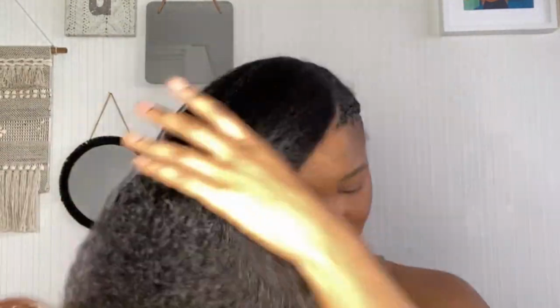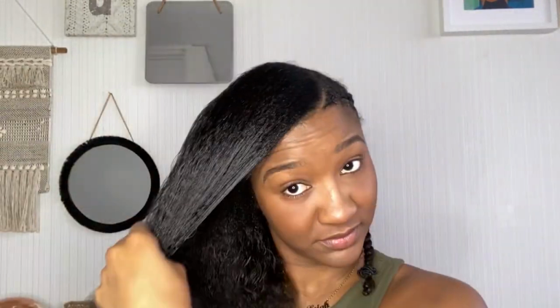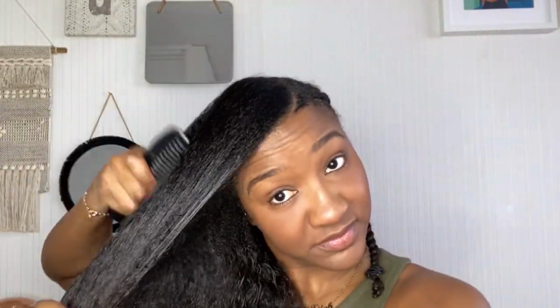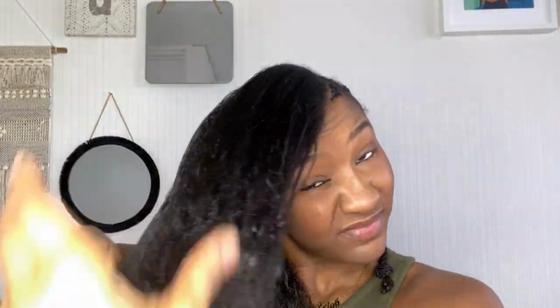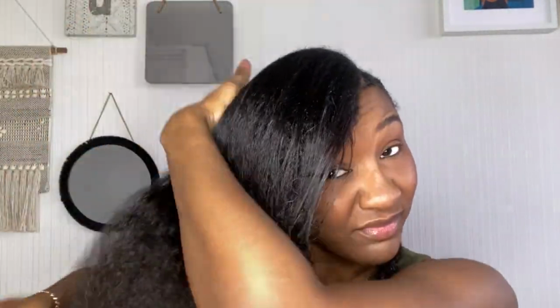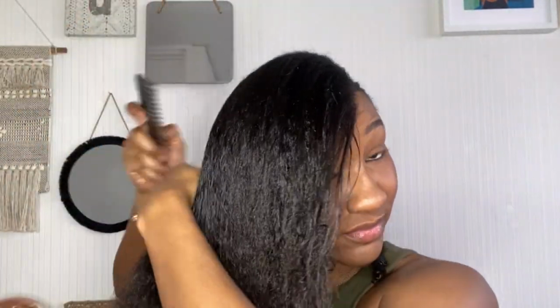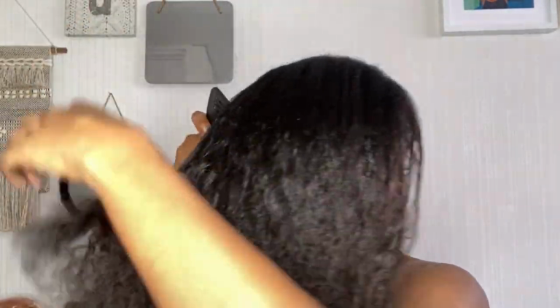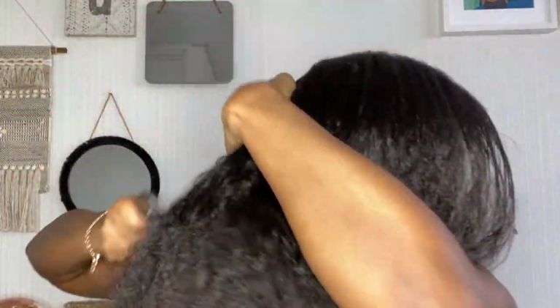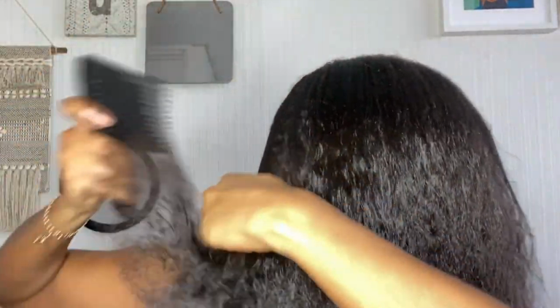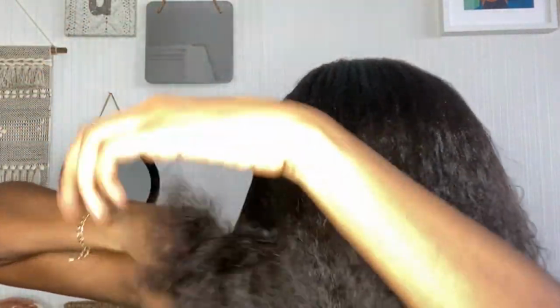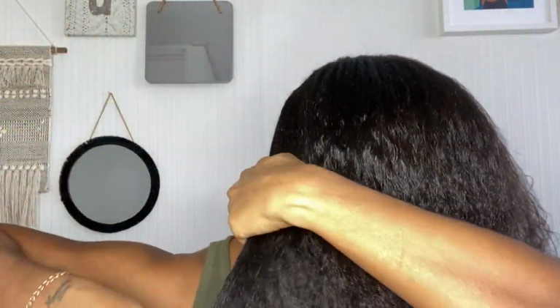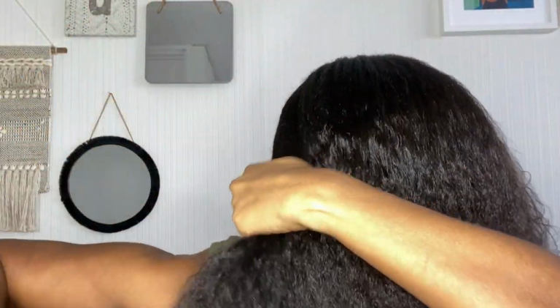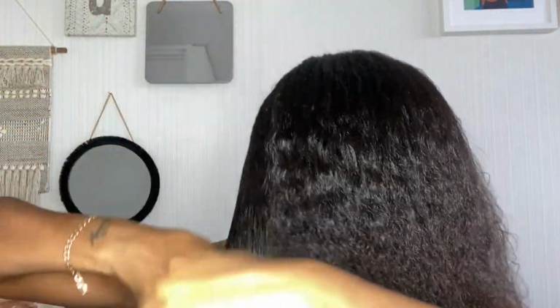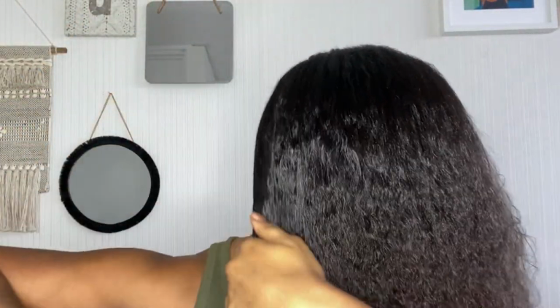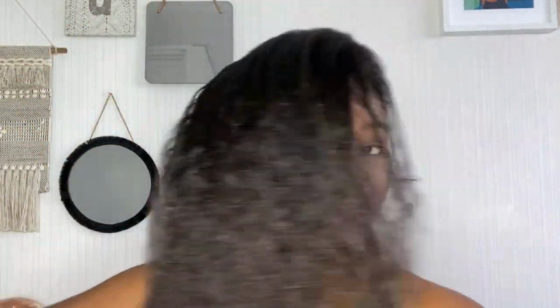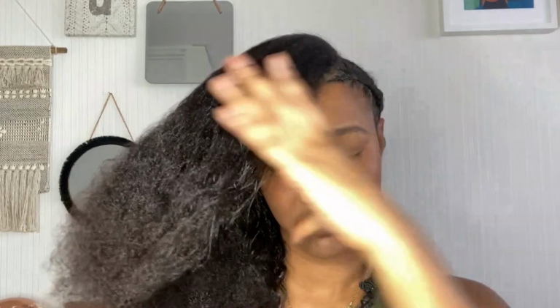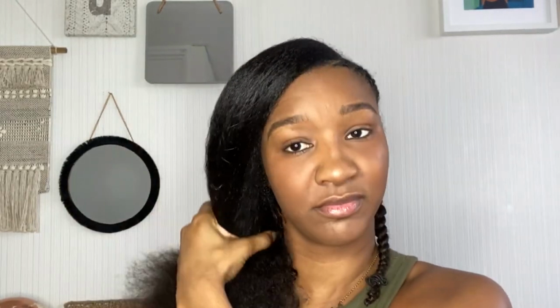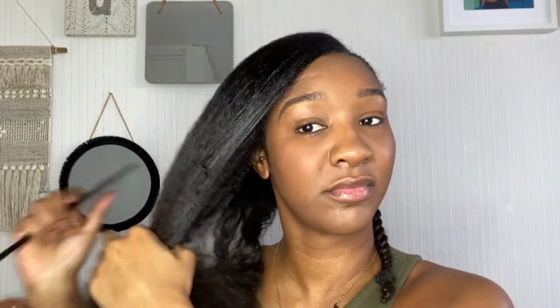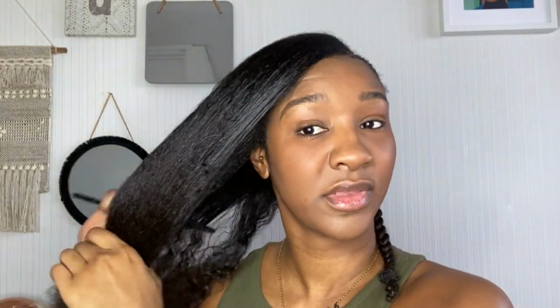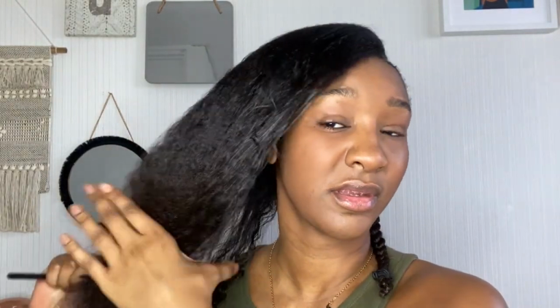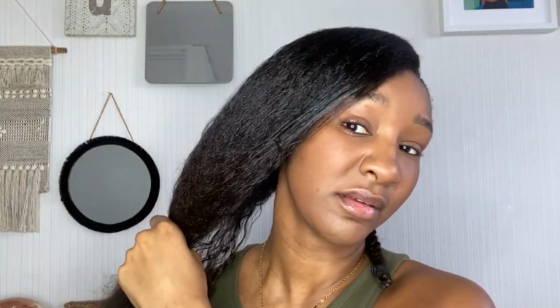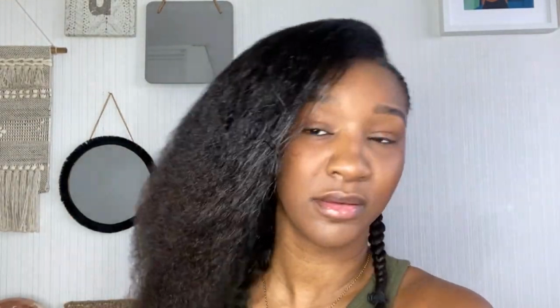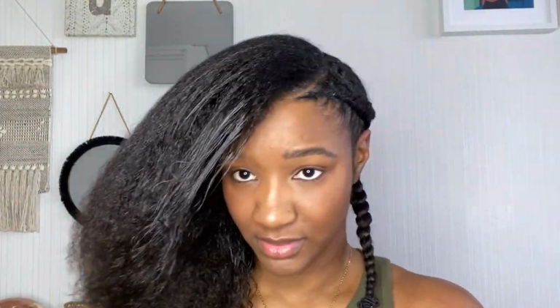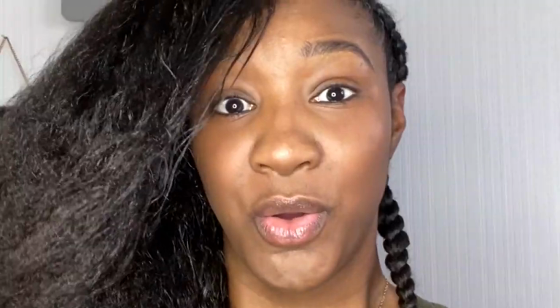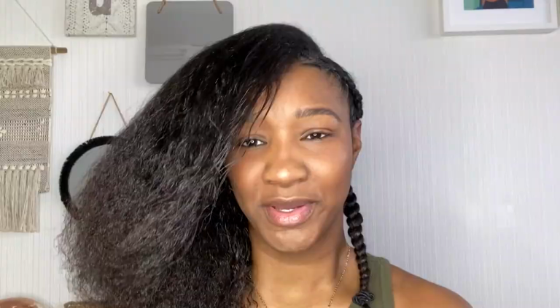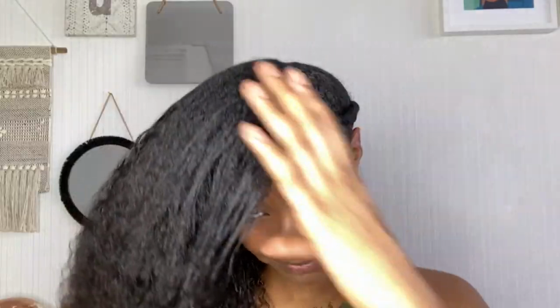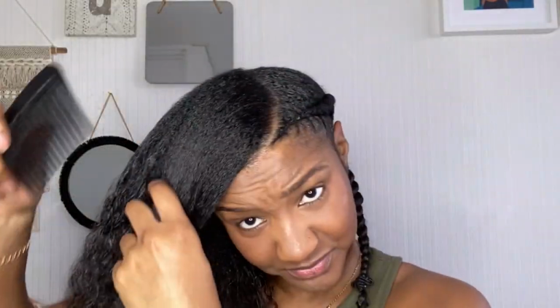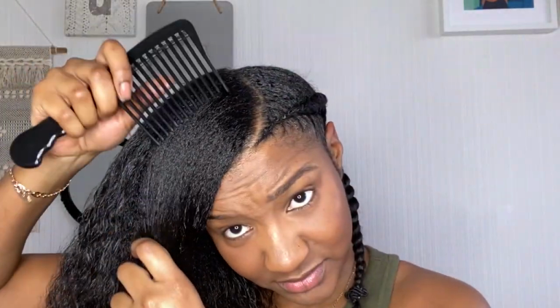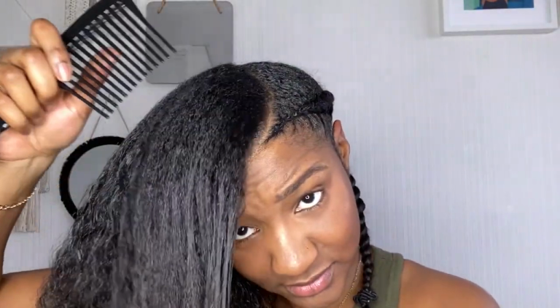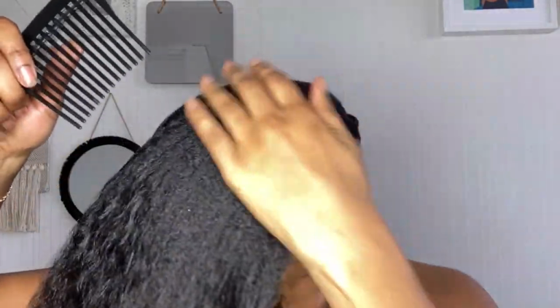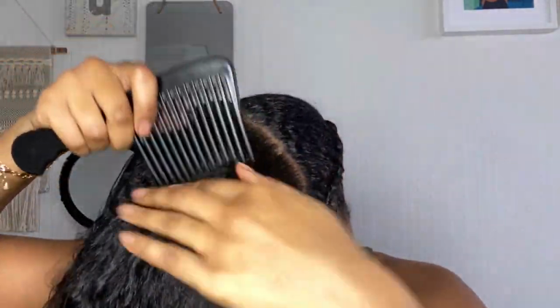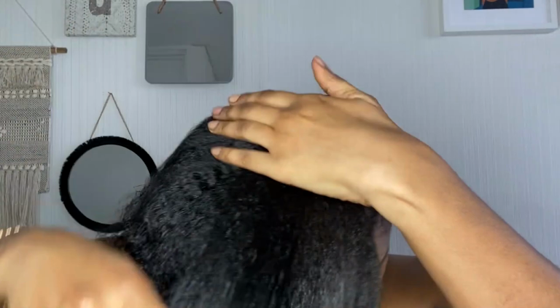This side was slightly more tricky for me because there was a lot more hair on this side — this section is bigger — and also the position where I start the plait was a bit awkward.